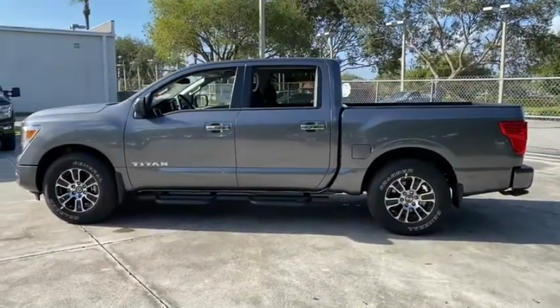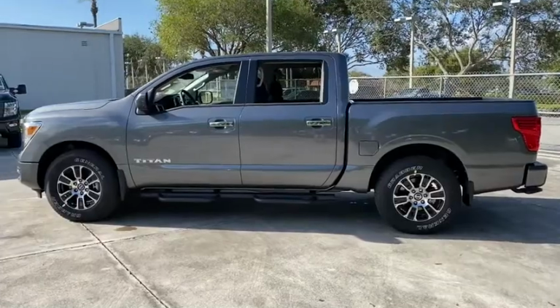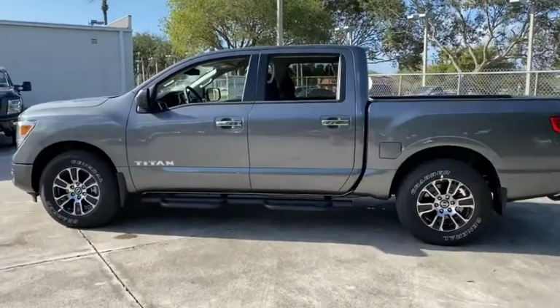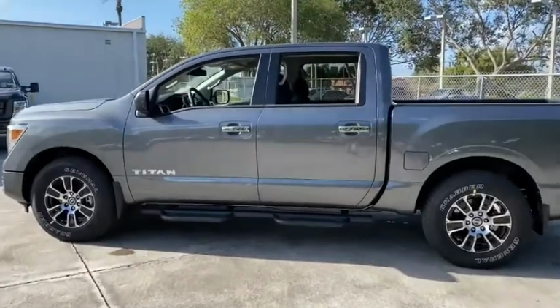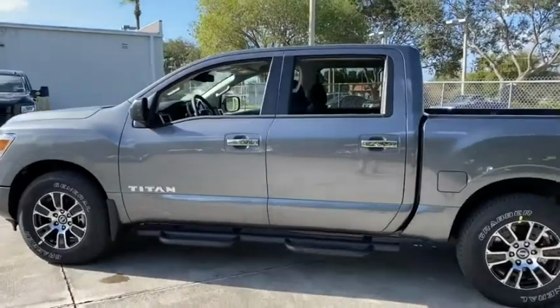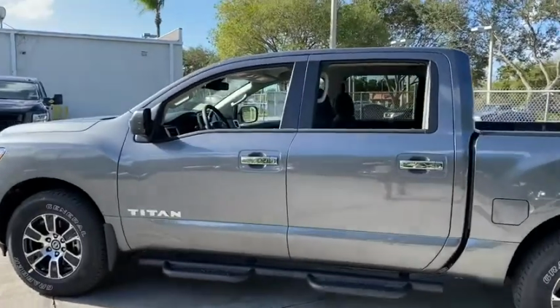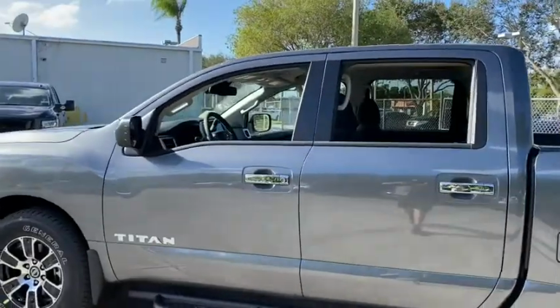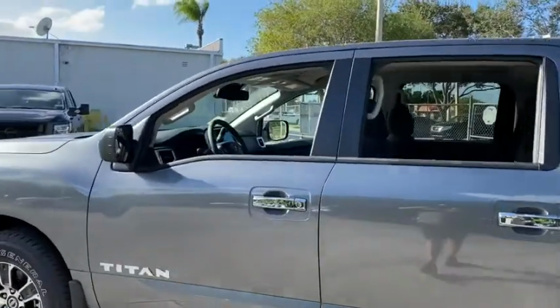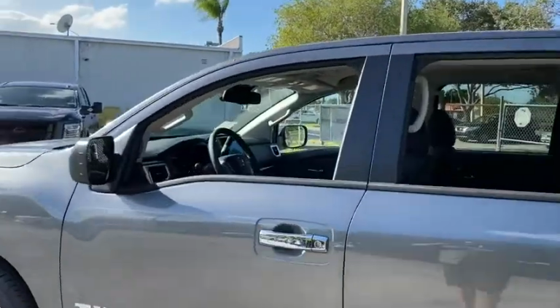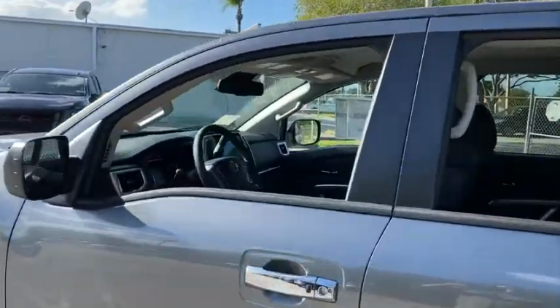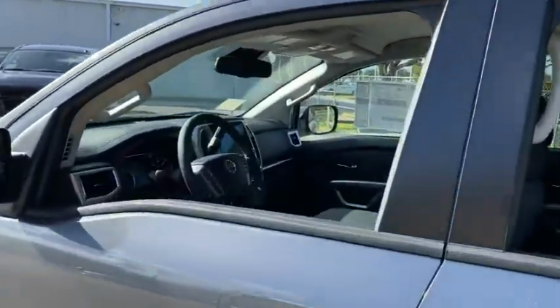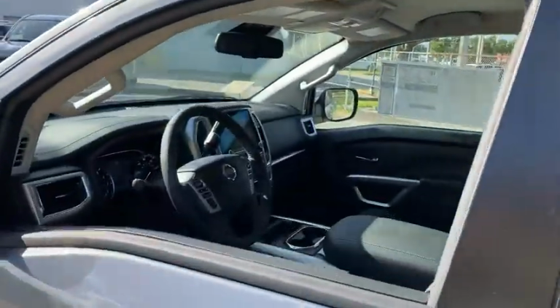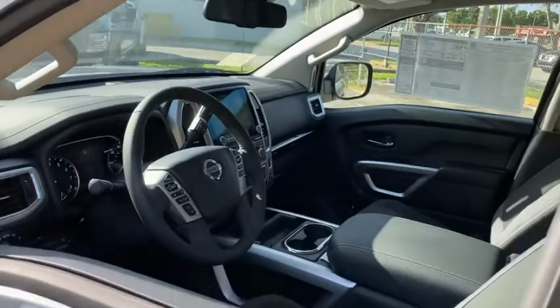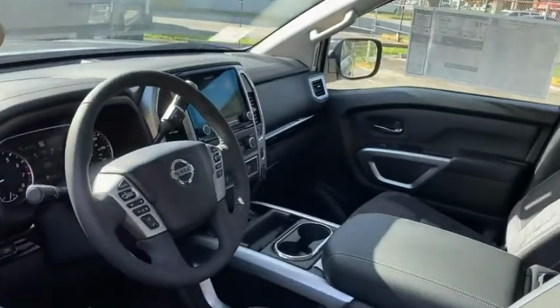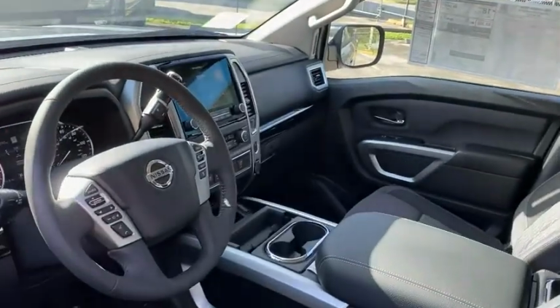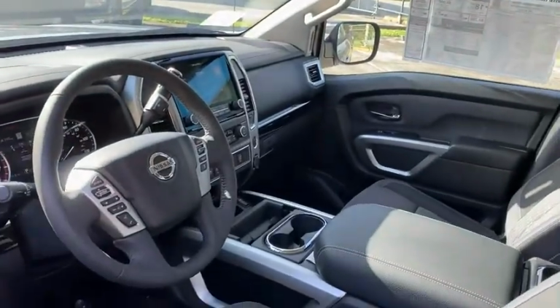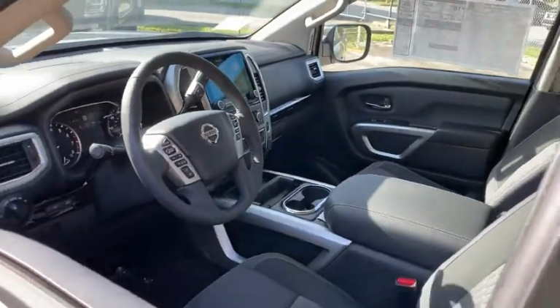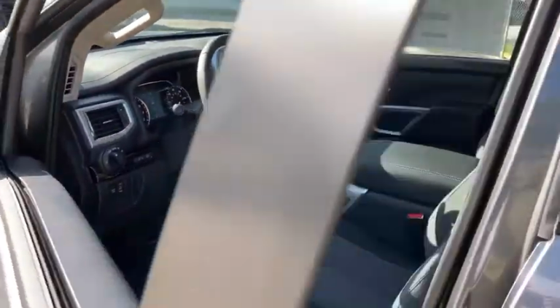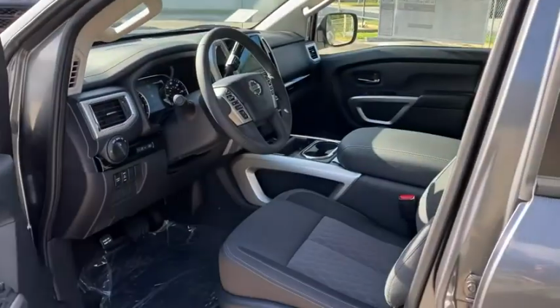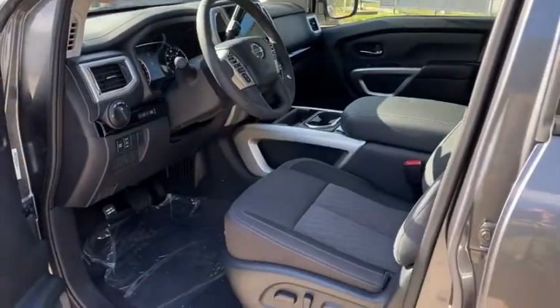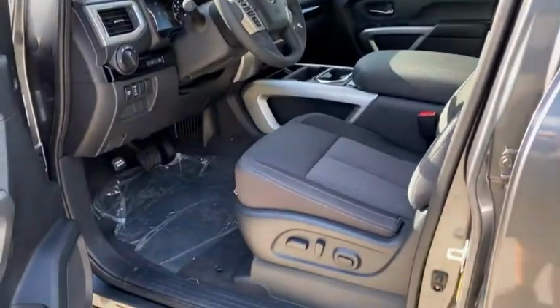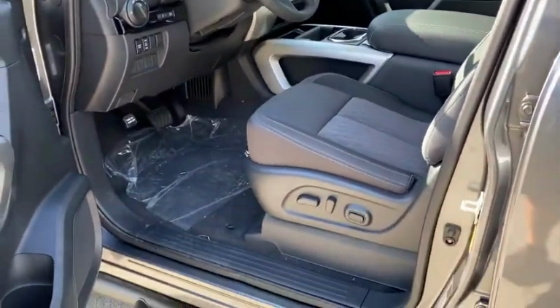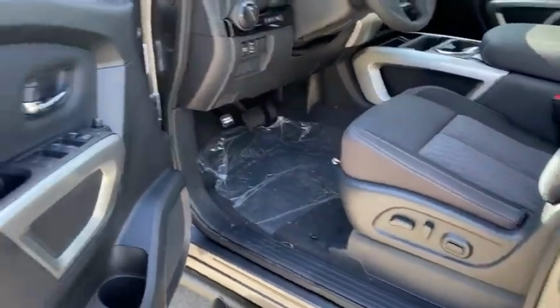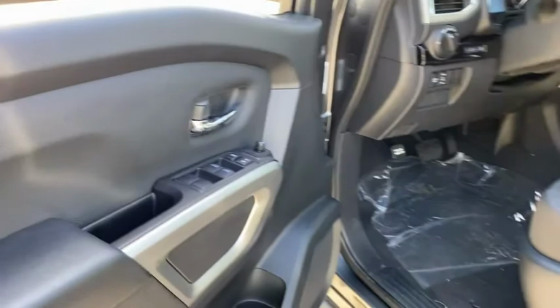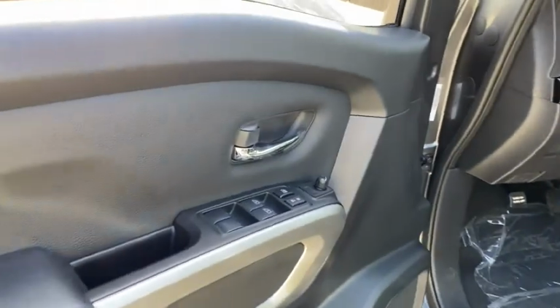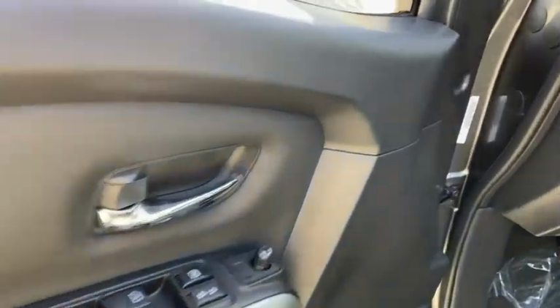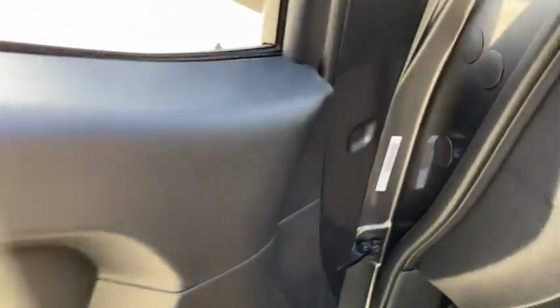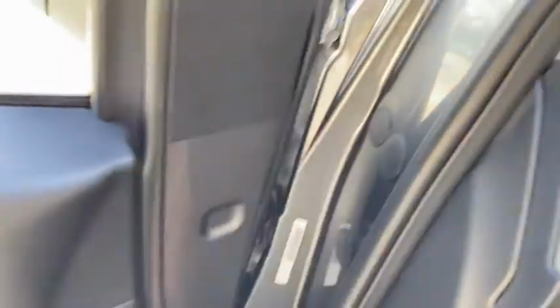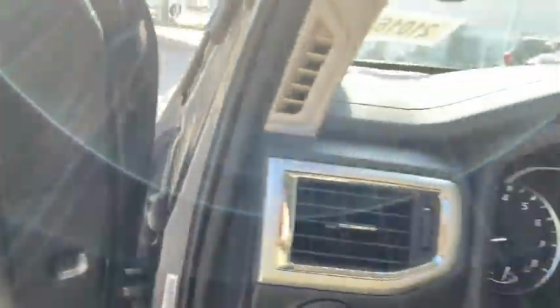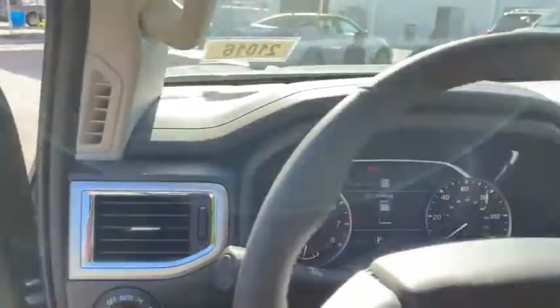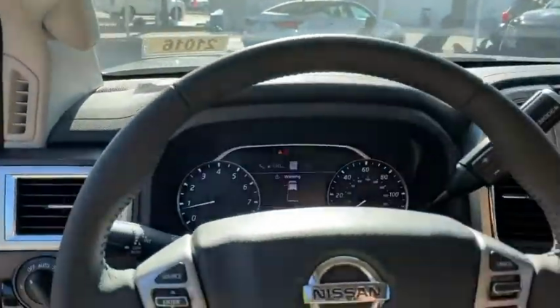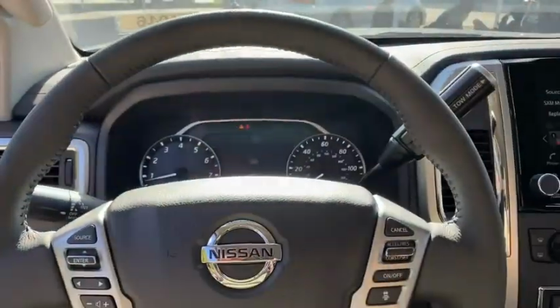Here are some of this vehicle's great options: backup camera, anti-lock braking system, lane departure warning, steering wheel audio control, traction control, stability control, keyless entry, Bluetooth, power steering, adjustable steering wheel.